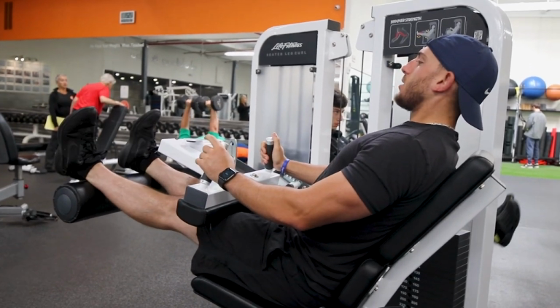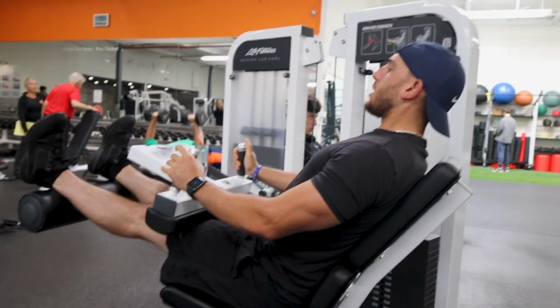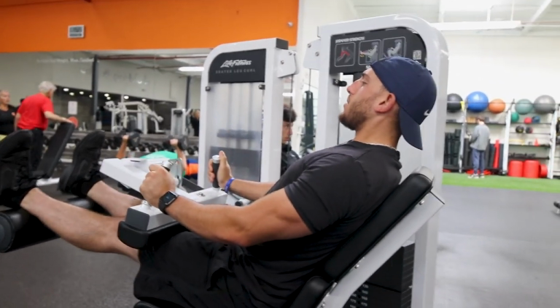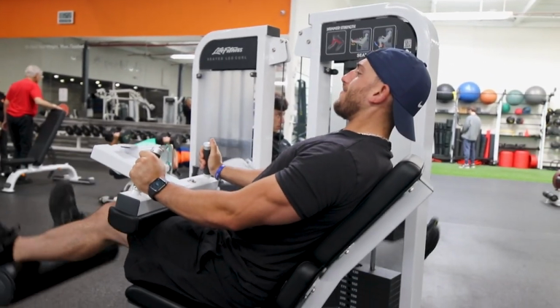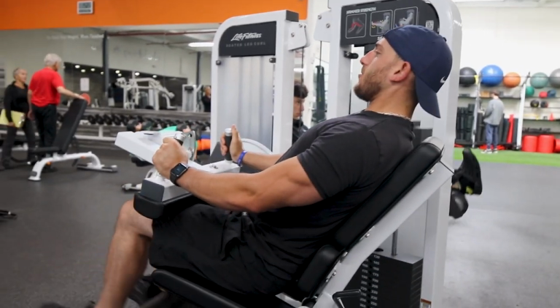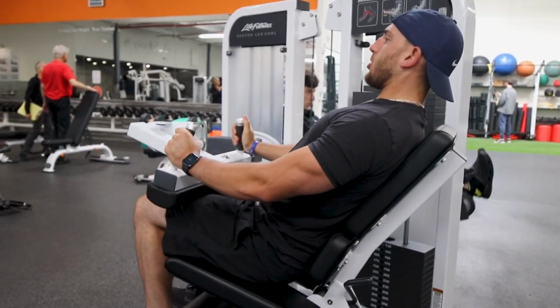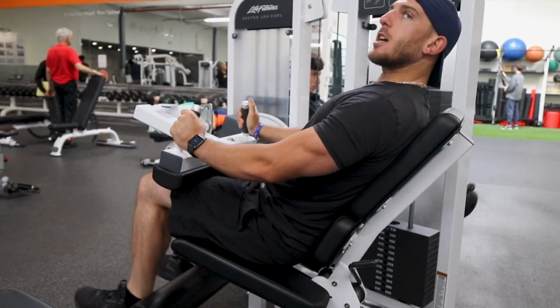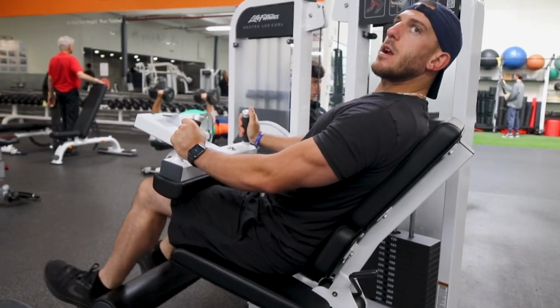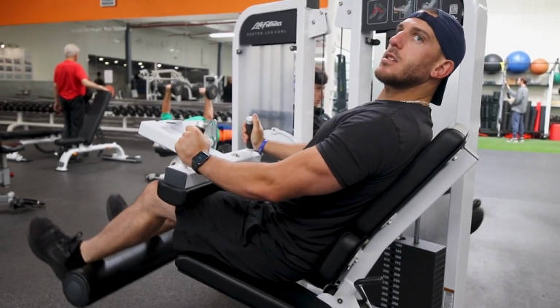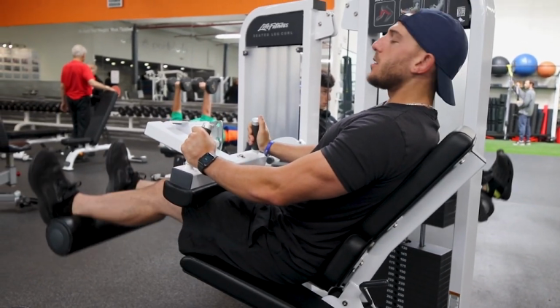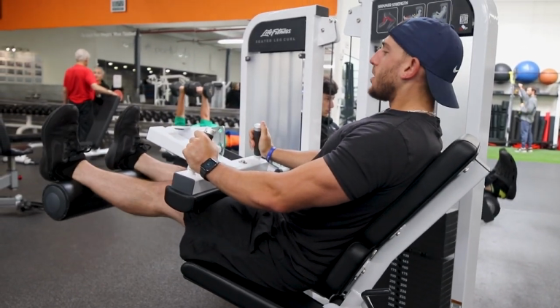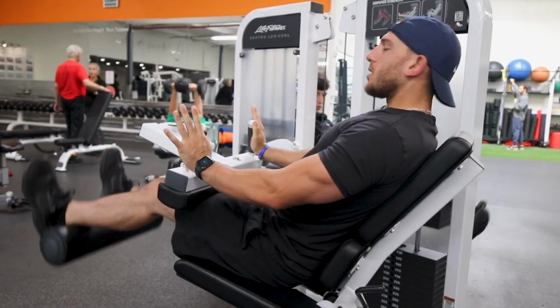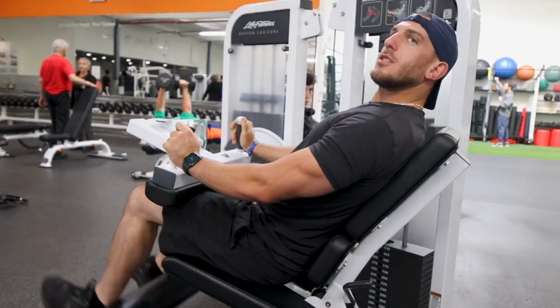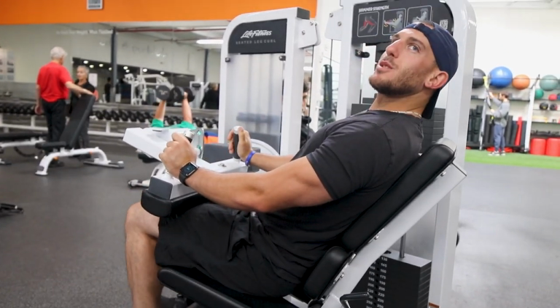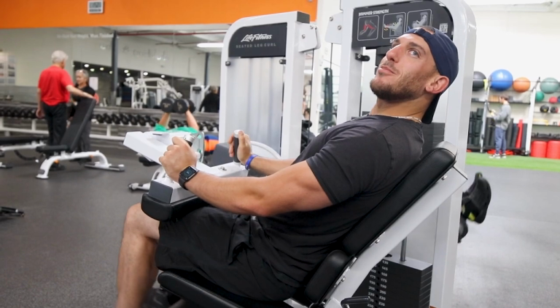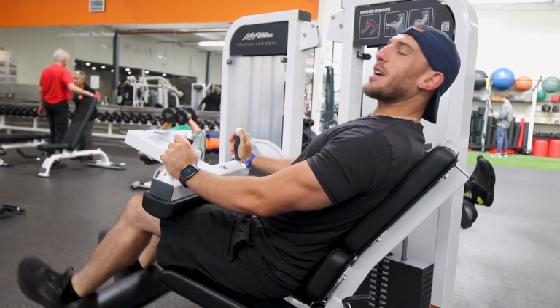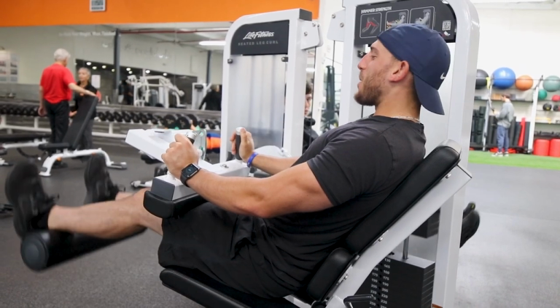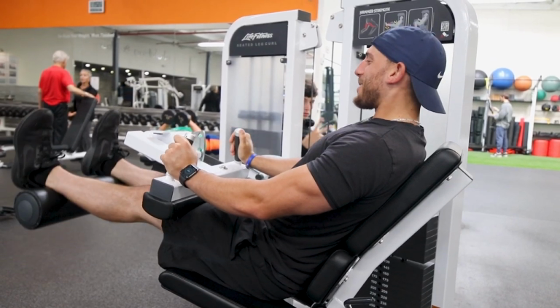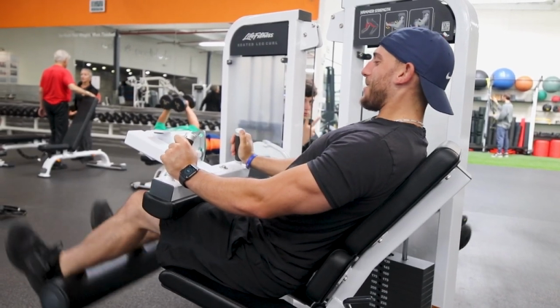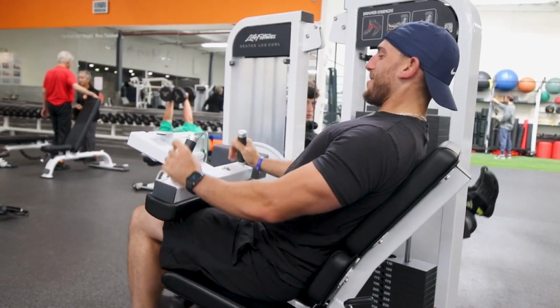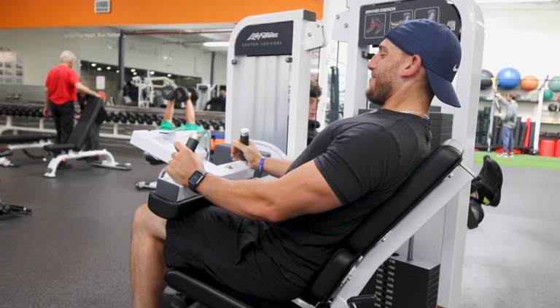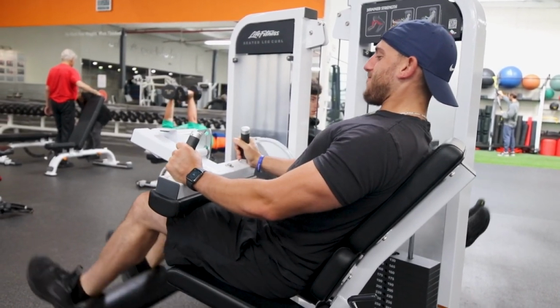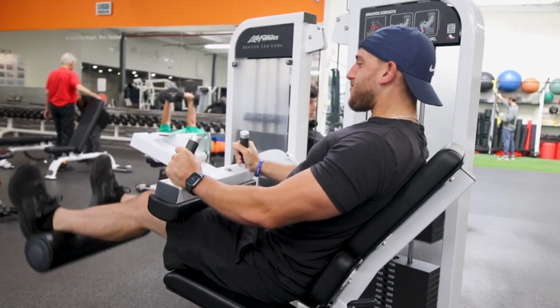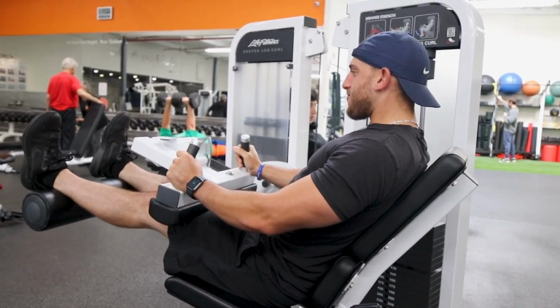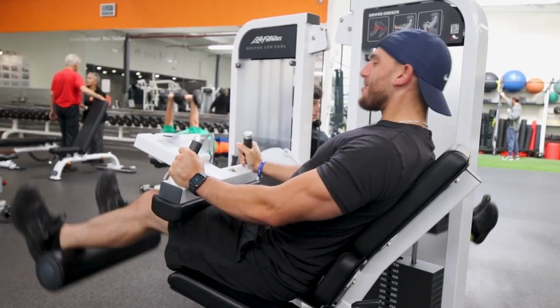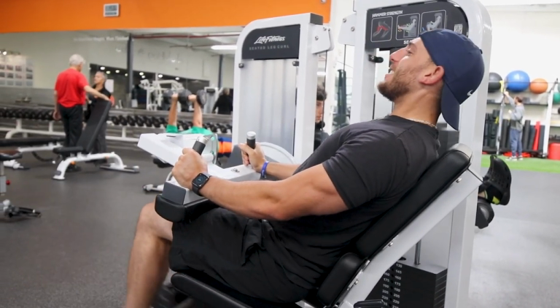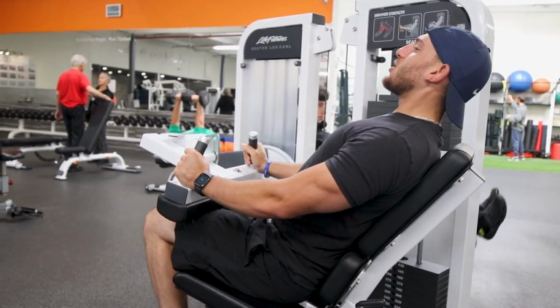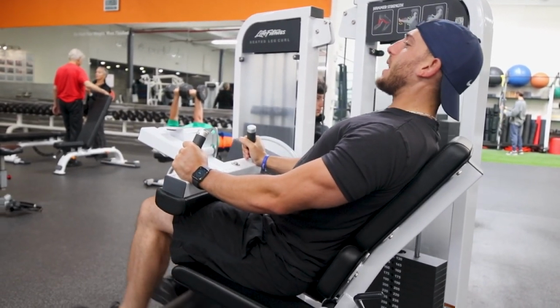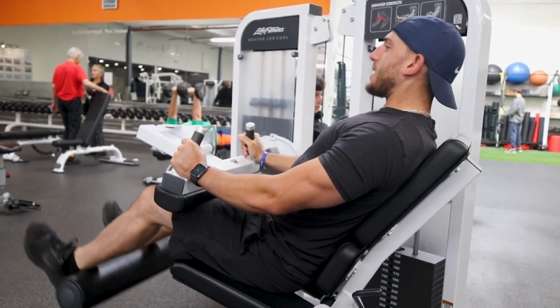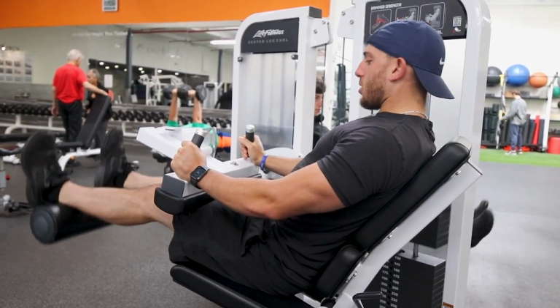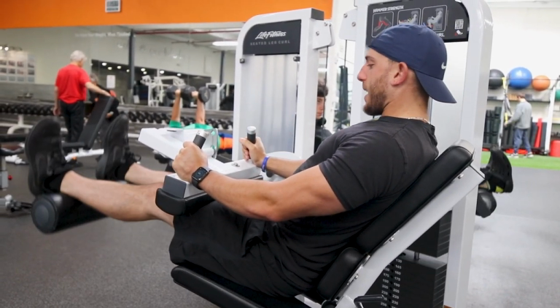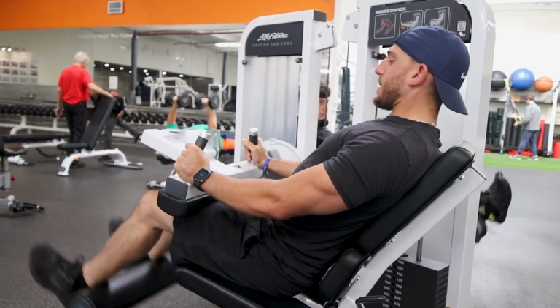Toes up, just like our spirits. Squeezing those good old hammies.